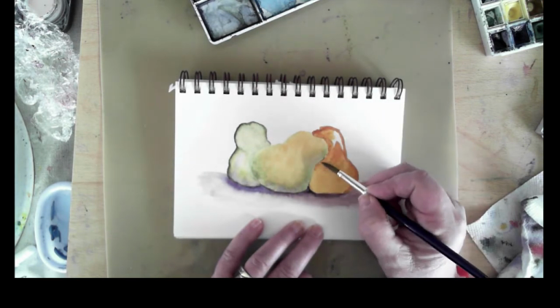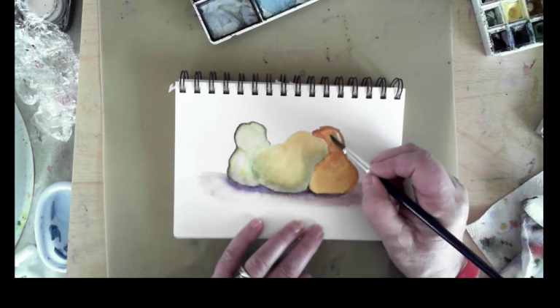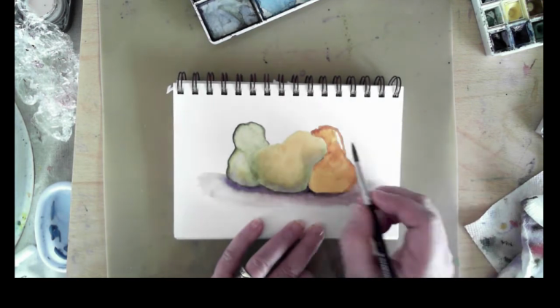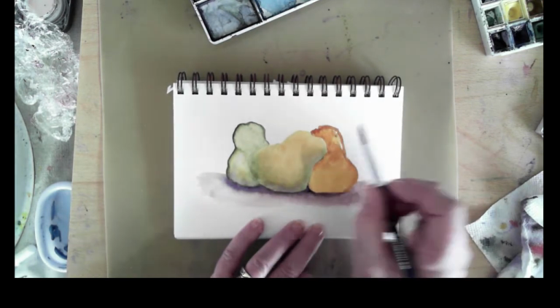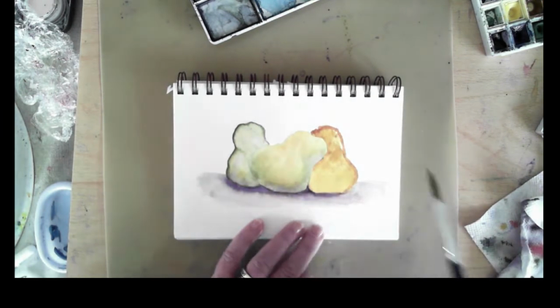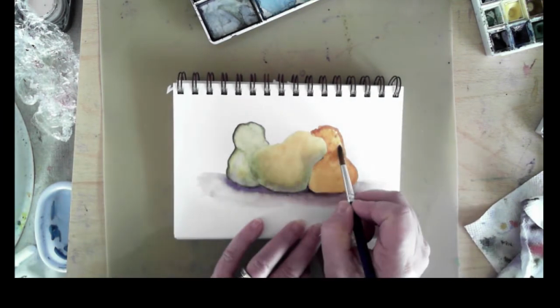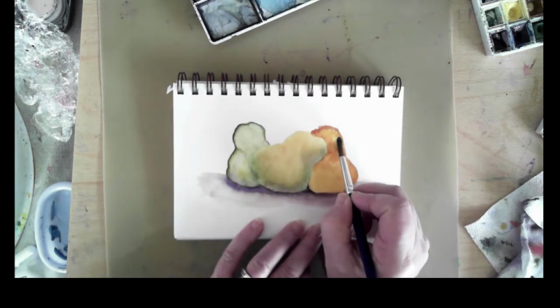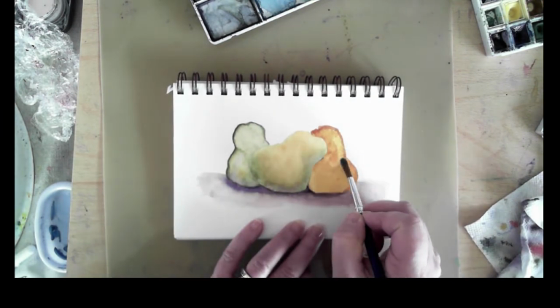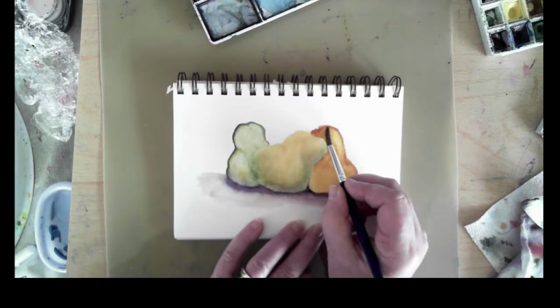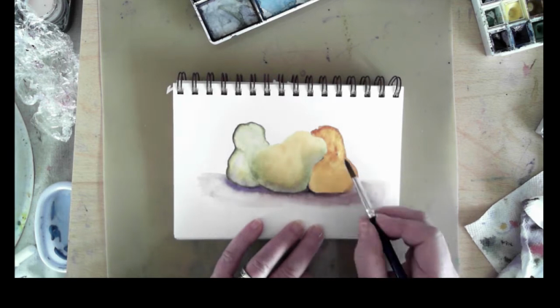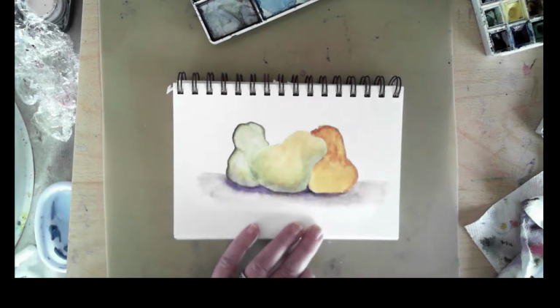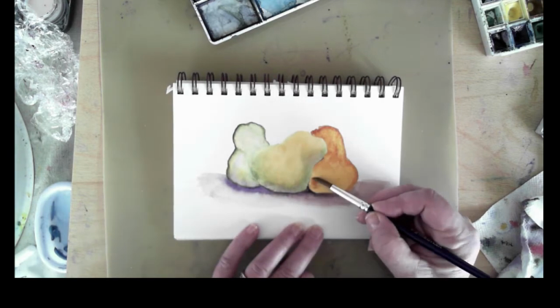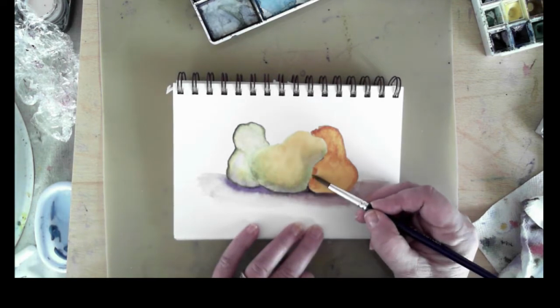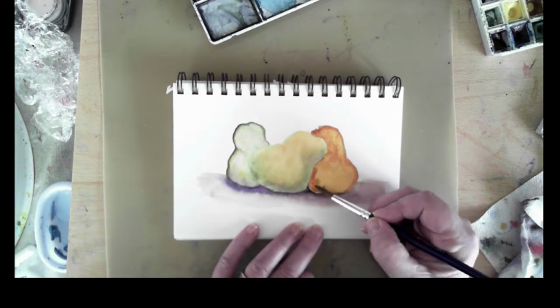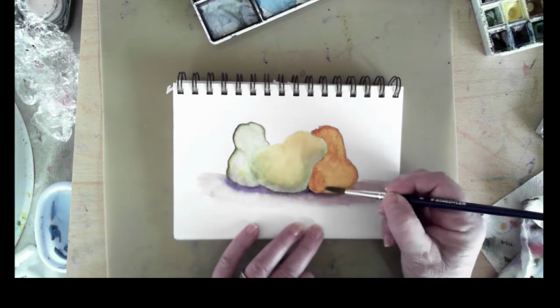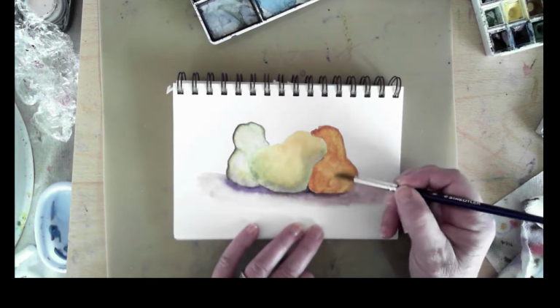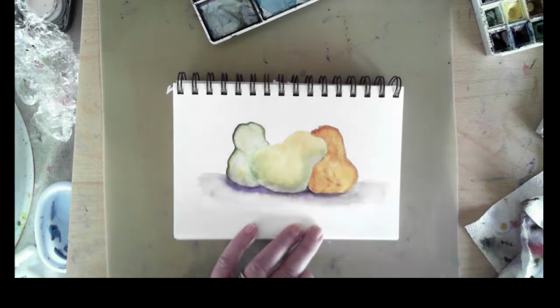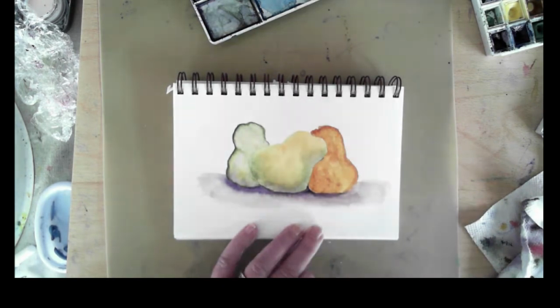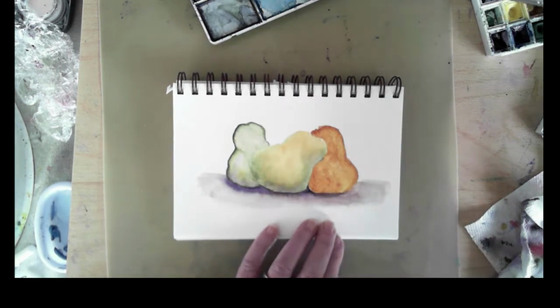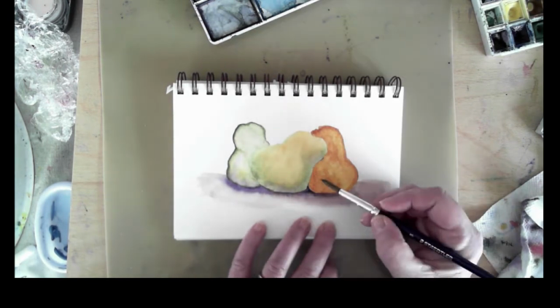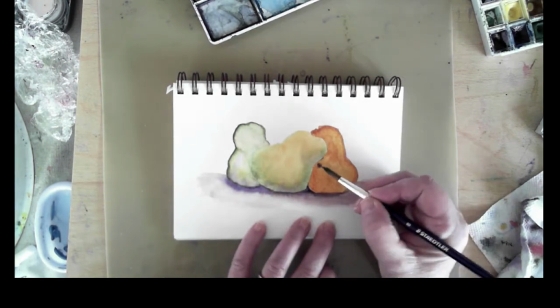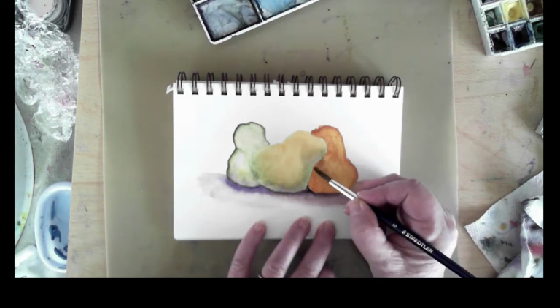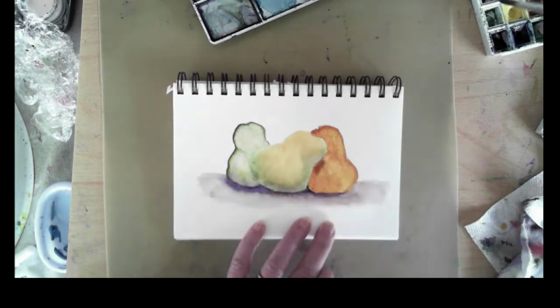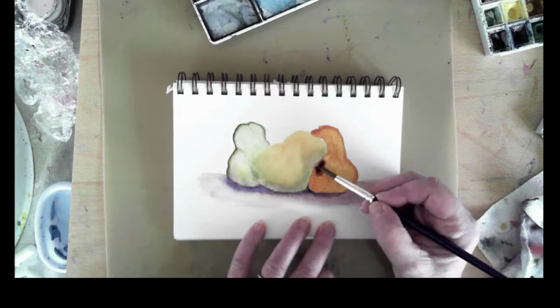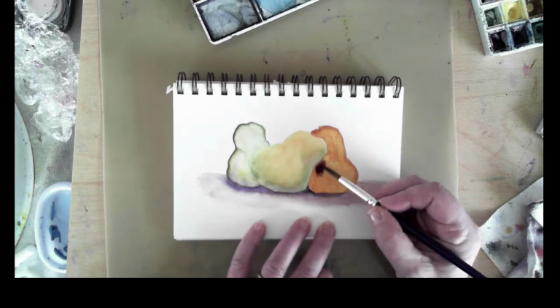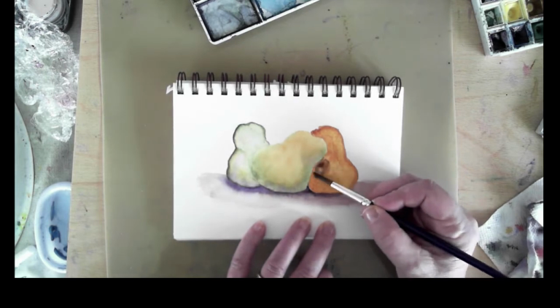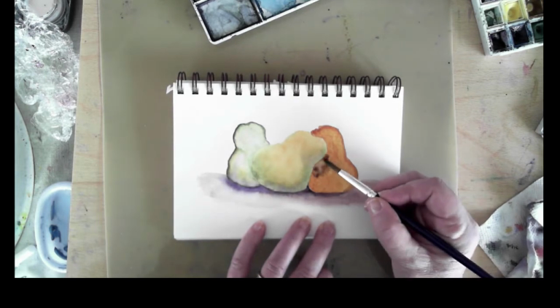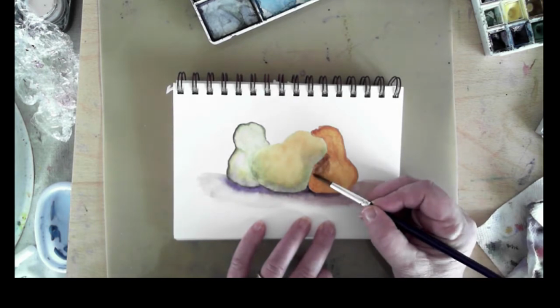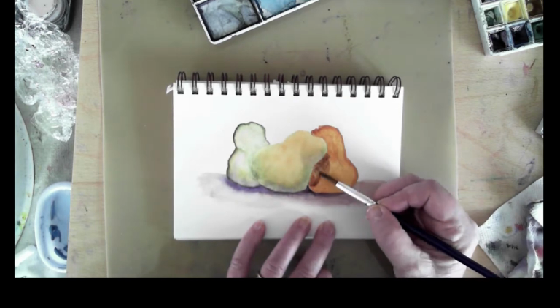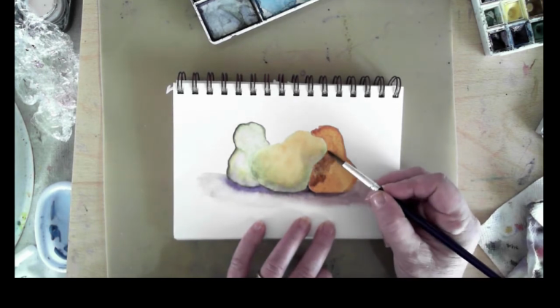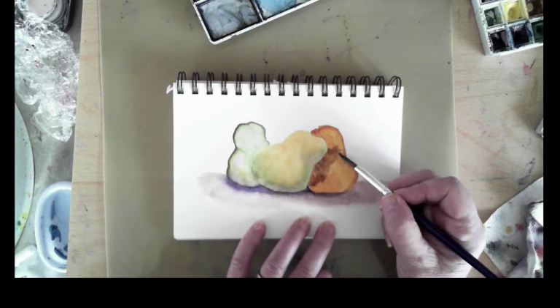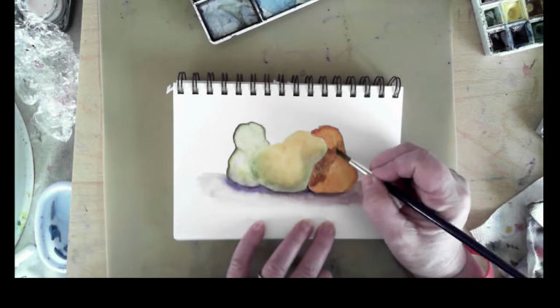Now you'll see I'm adding a deeper gold color to the third pear on the page, and I believe that color is quinacridone gold again from the Daniel Smith palette.